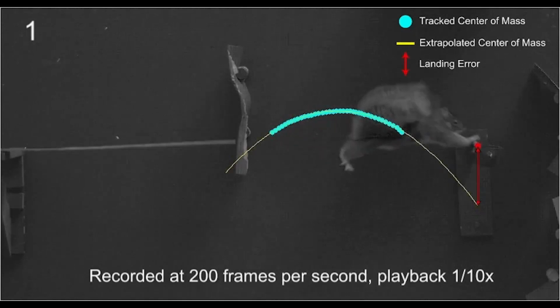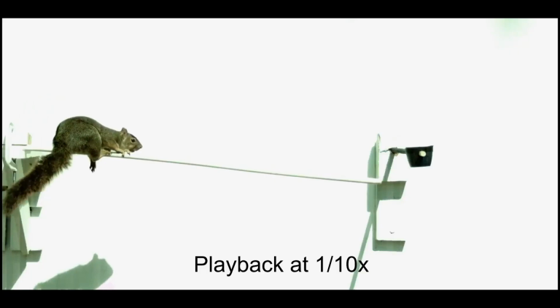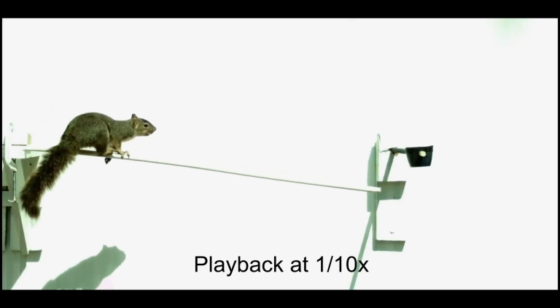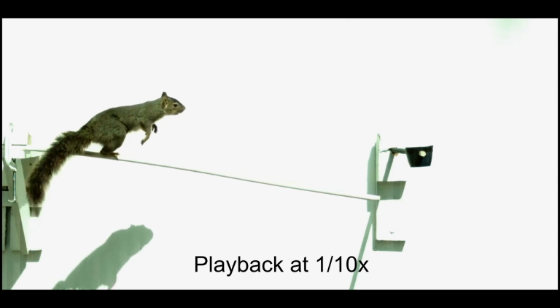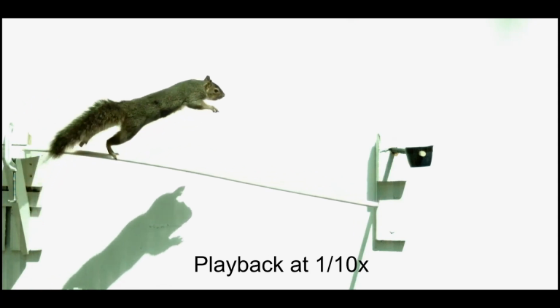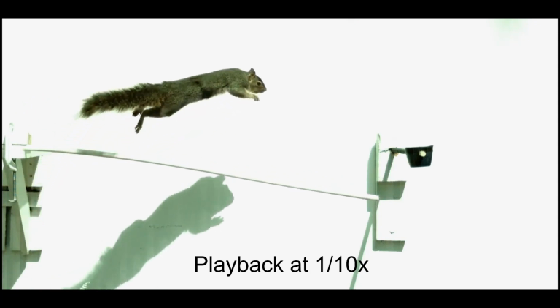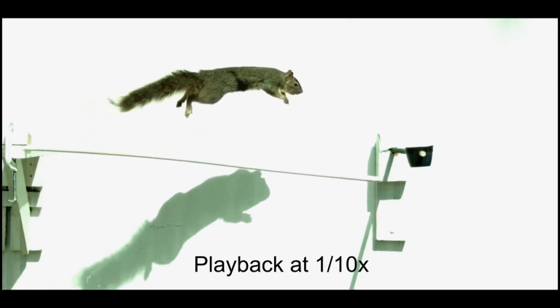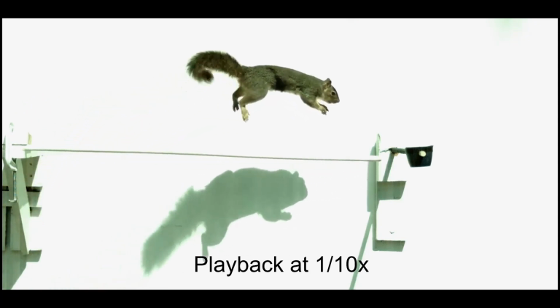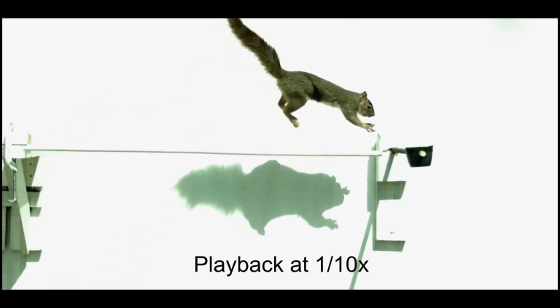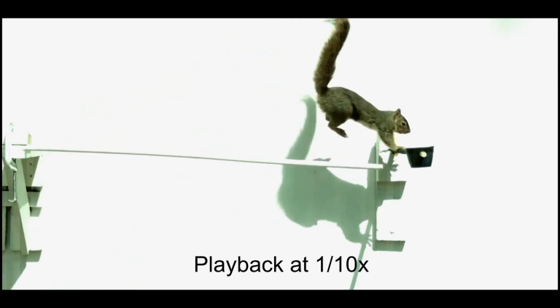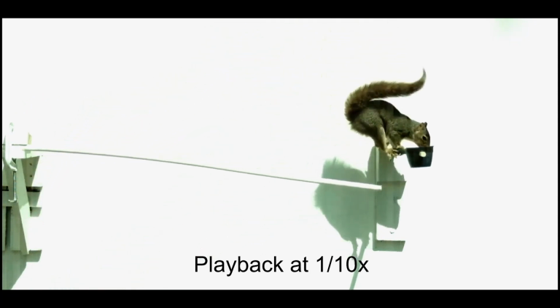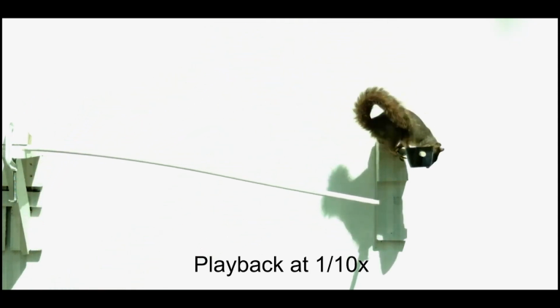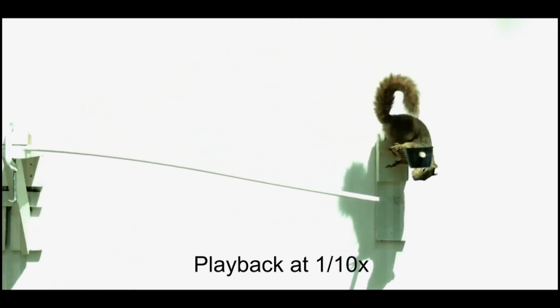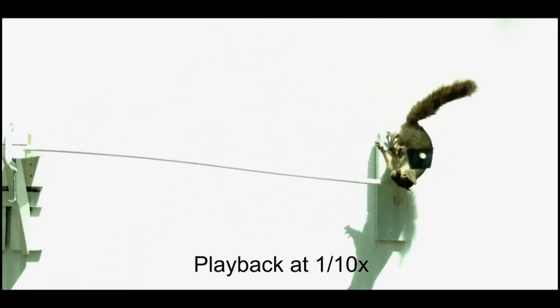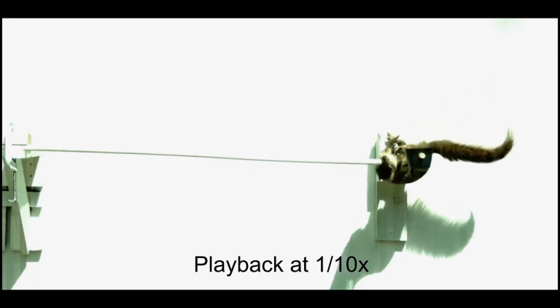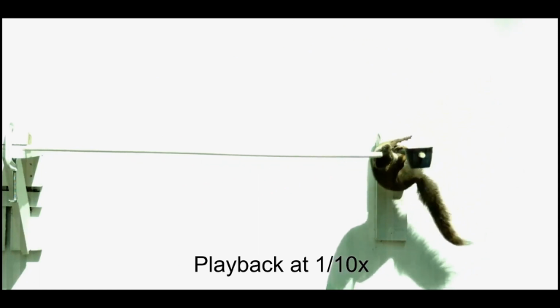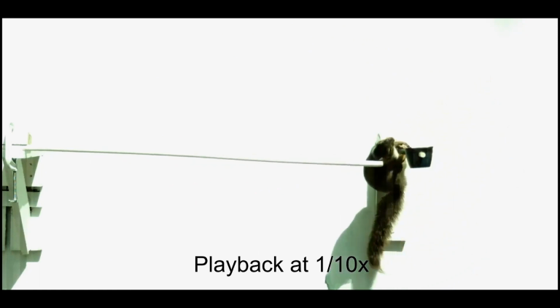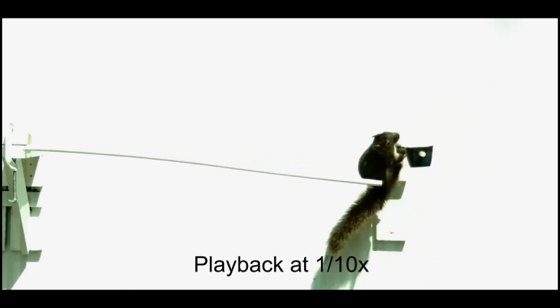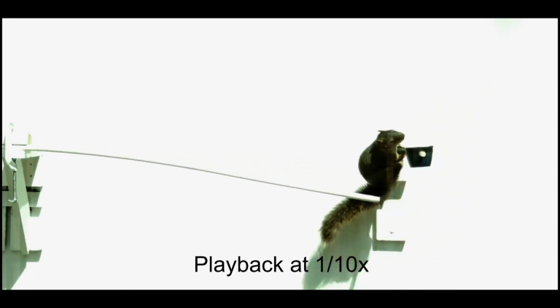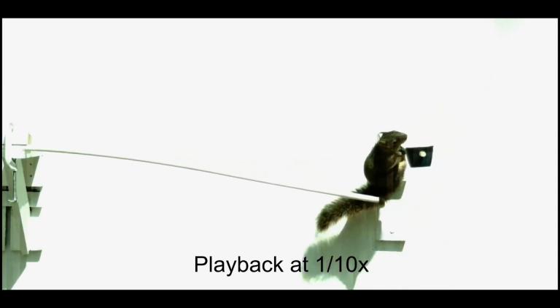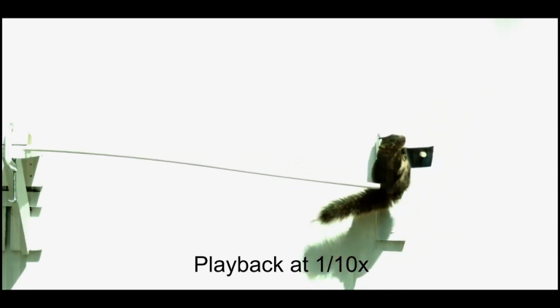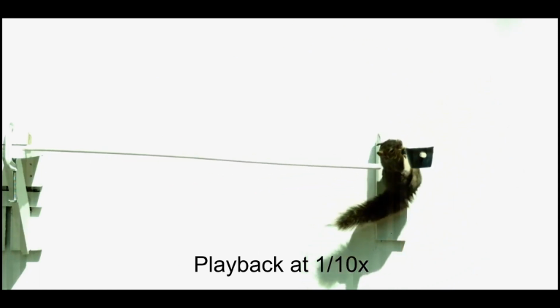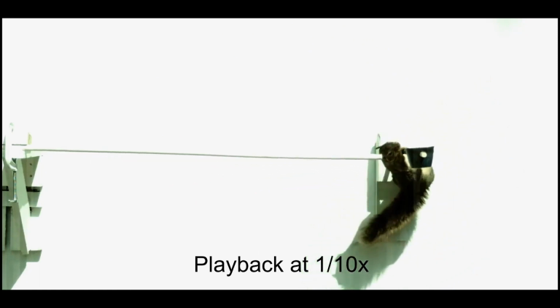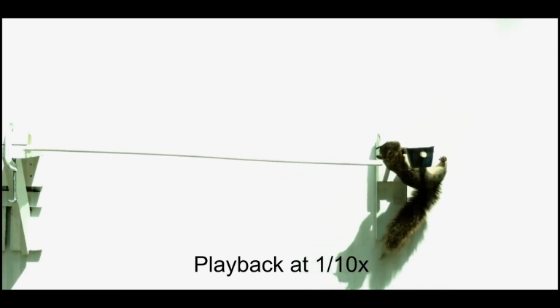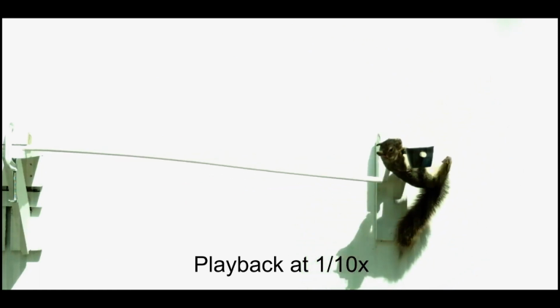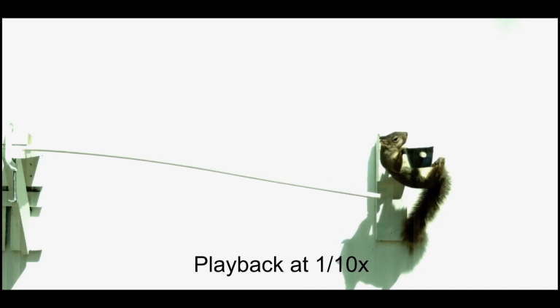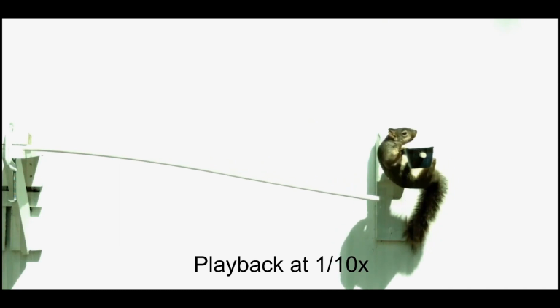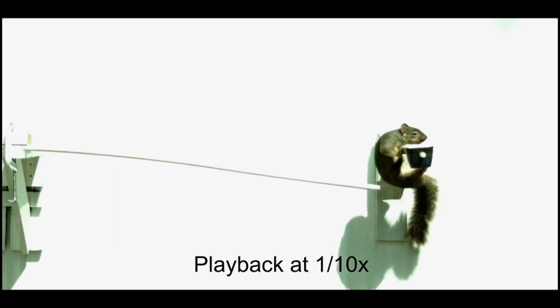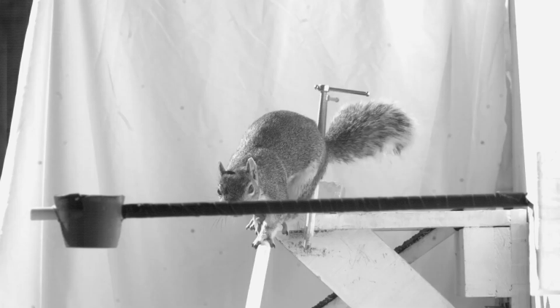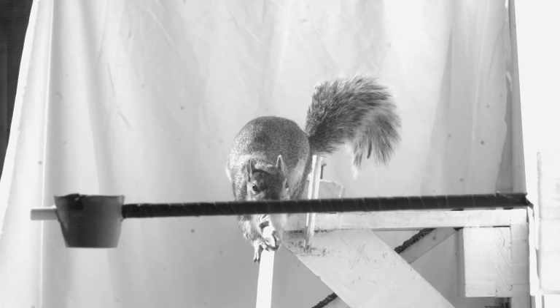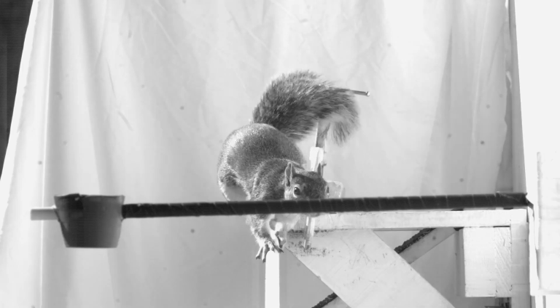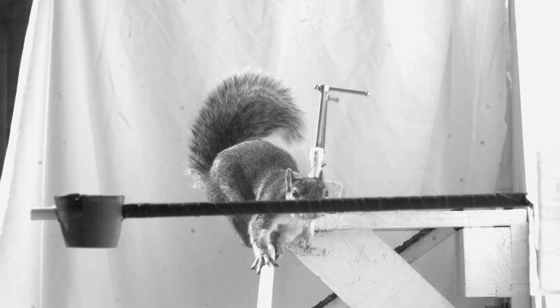The researchers changed the flexibility of the branches, the length of the gap squirrels had to clear, and the position of the landing perch. And the squirrels adapted with surprising creativity.